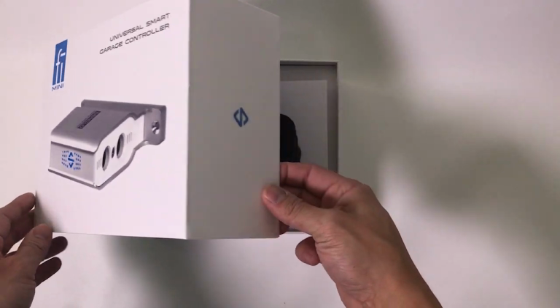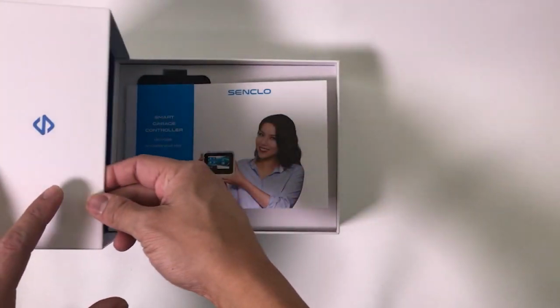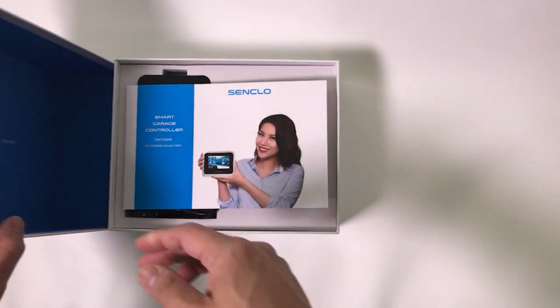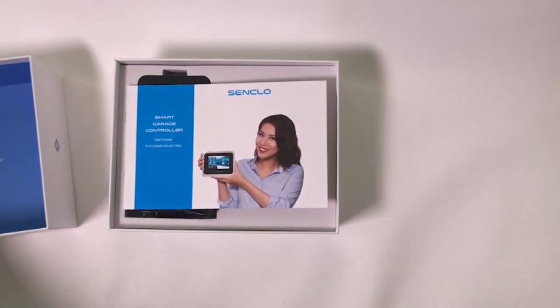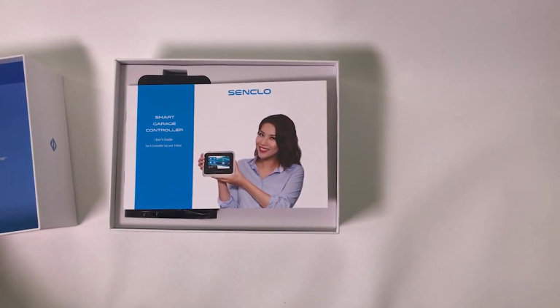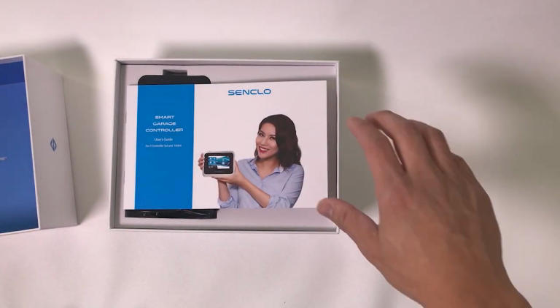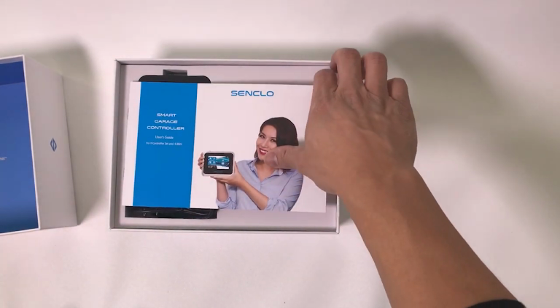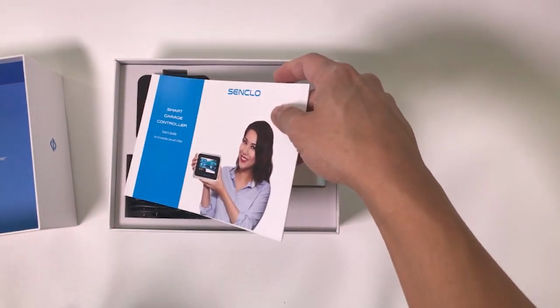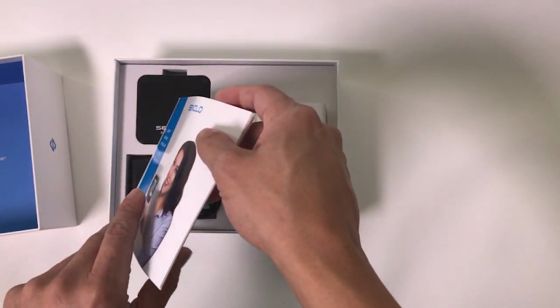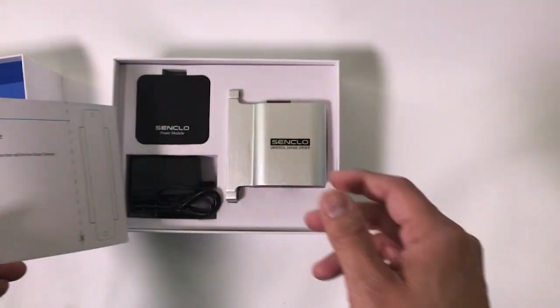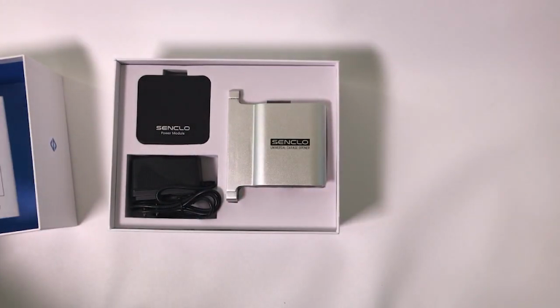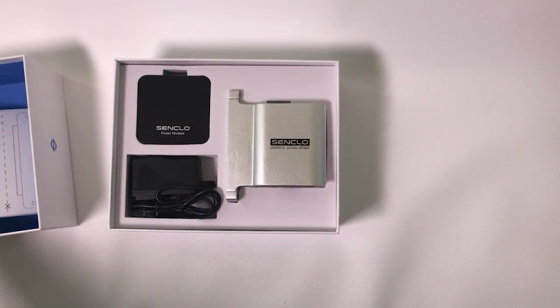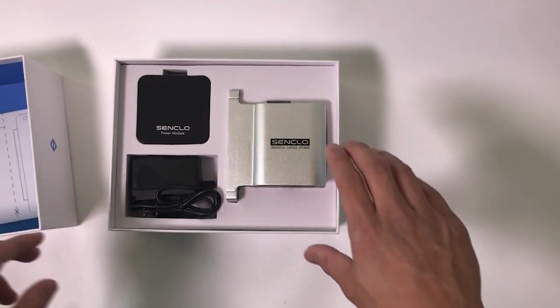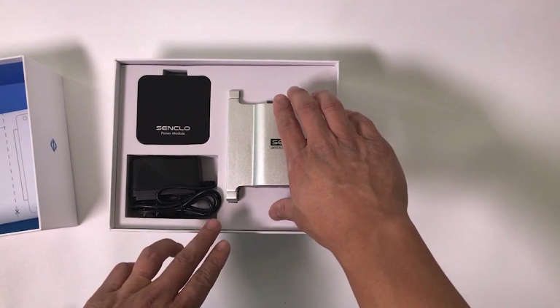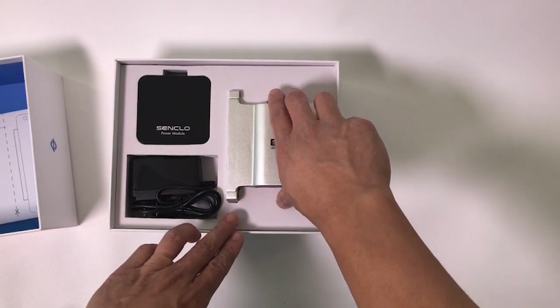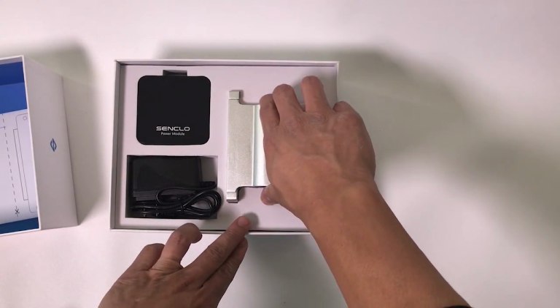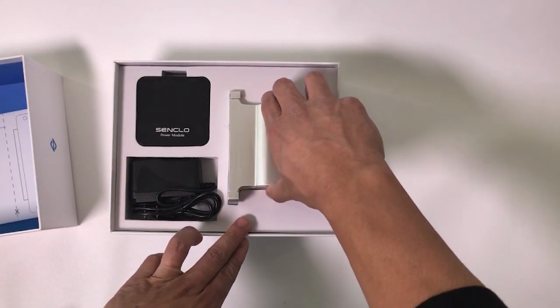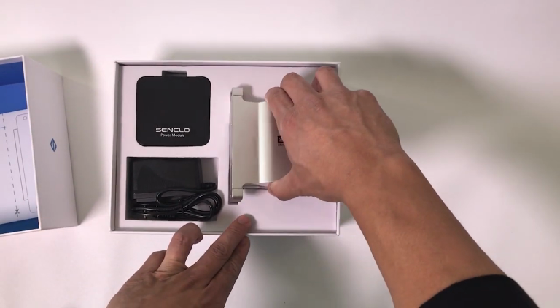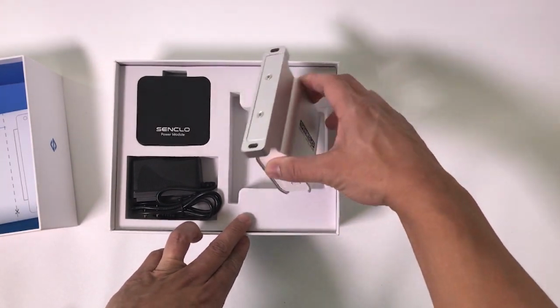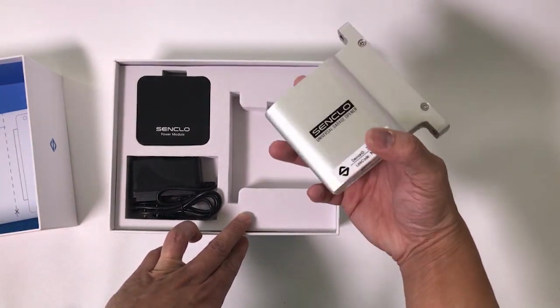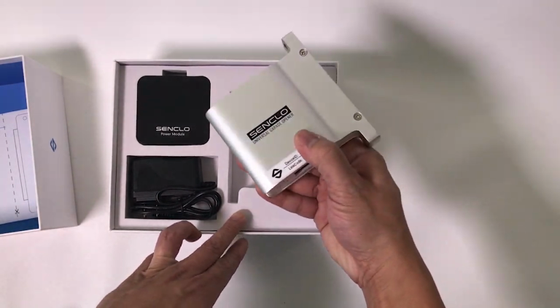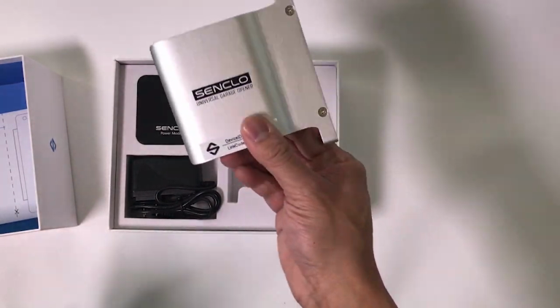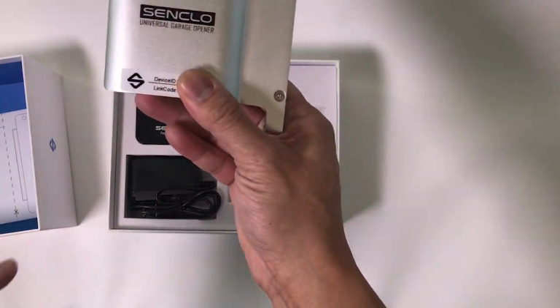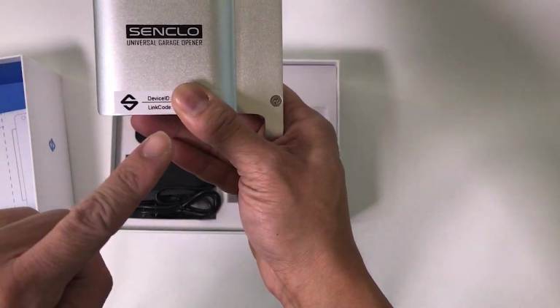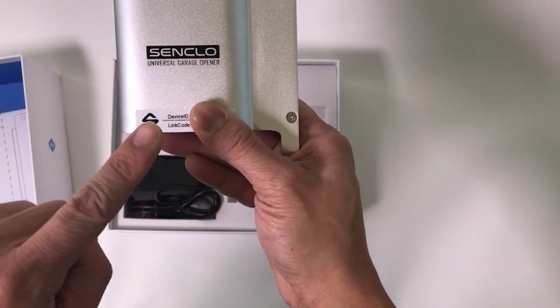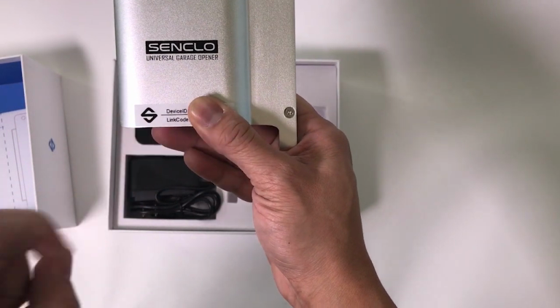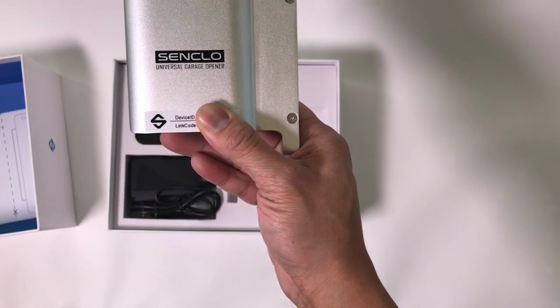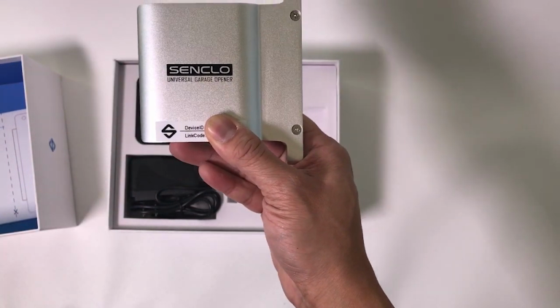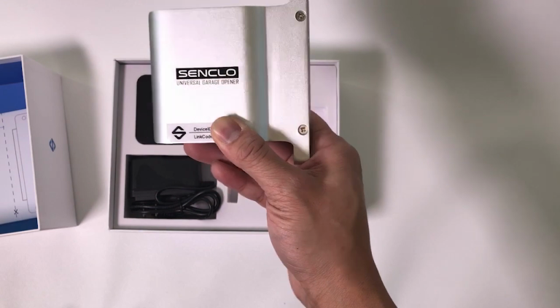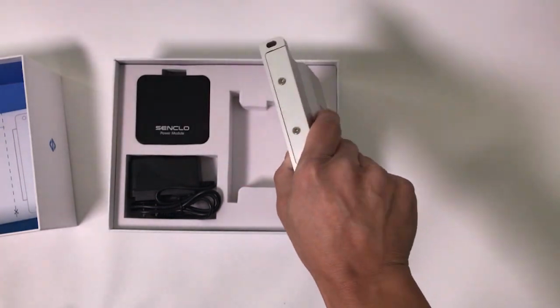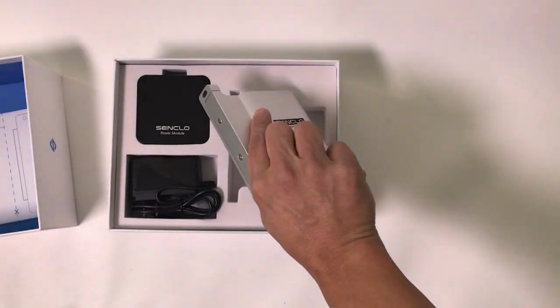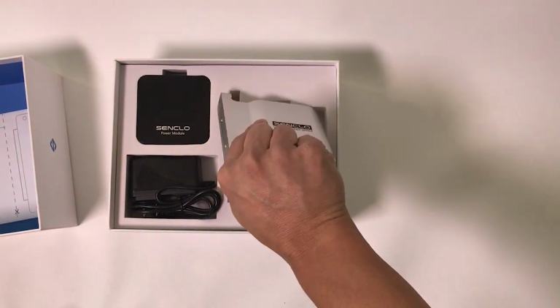Open your box and take out the Fi Mini. Write down the device ID and link code. You will need this for Alexa and Google Assistant voice integration.